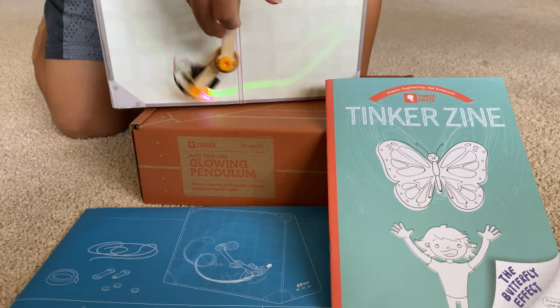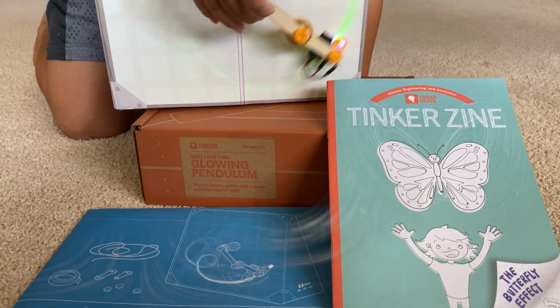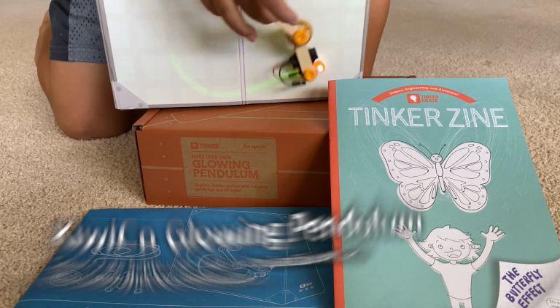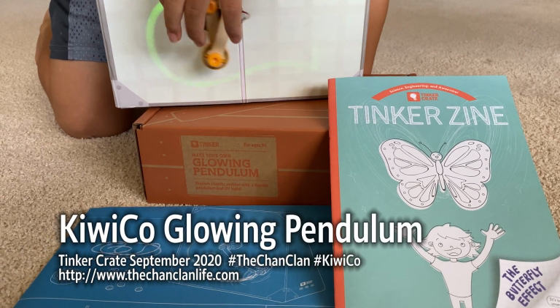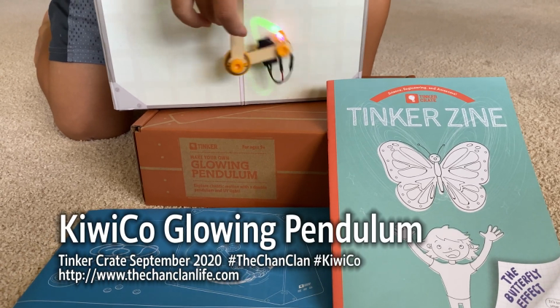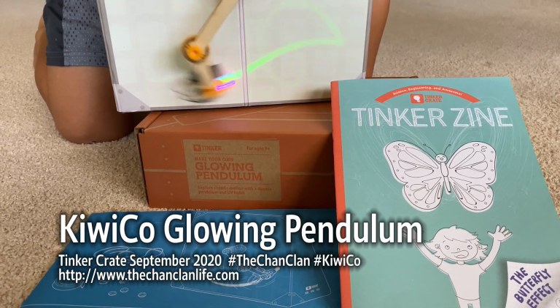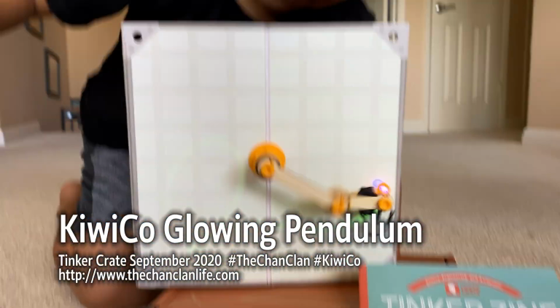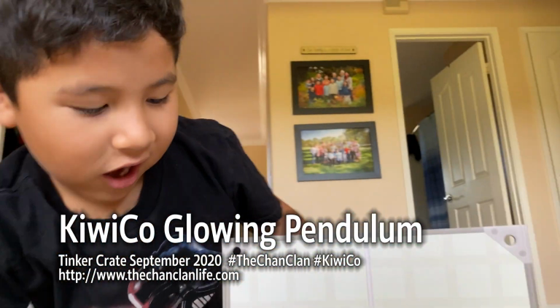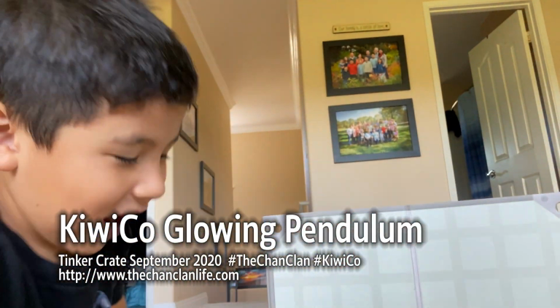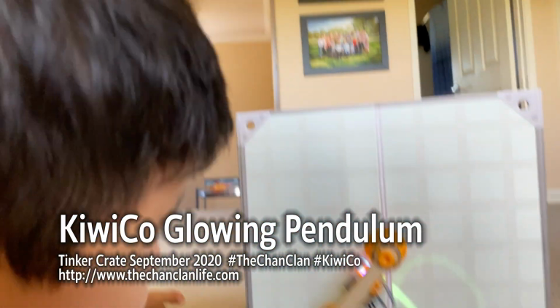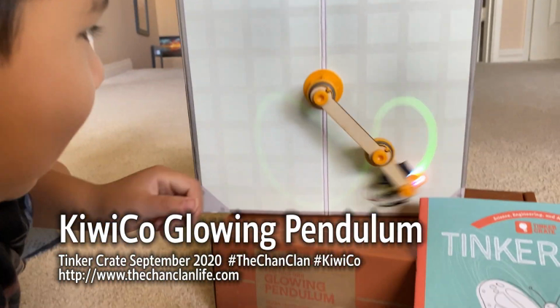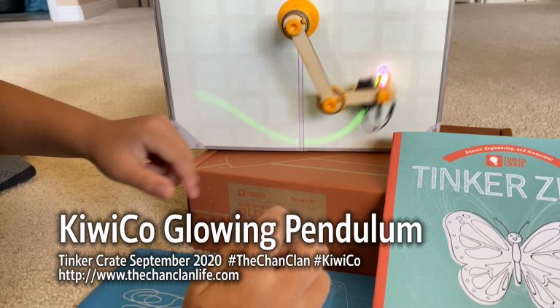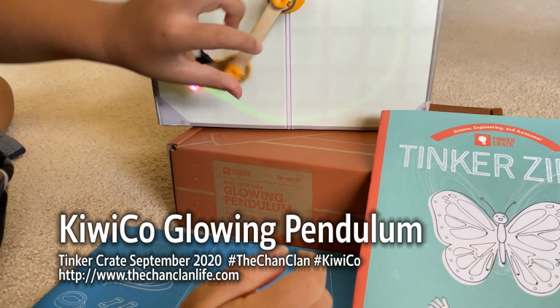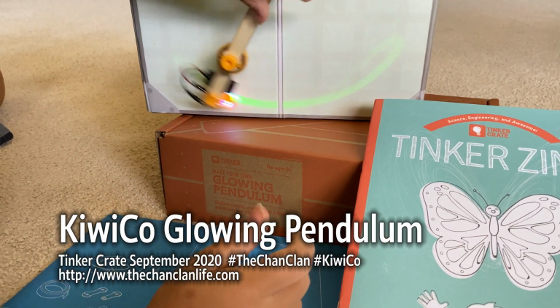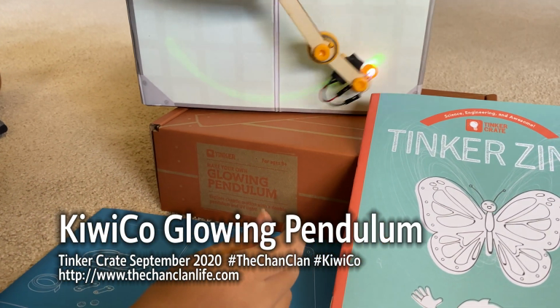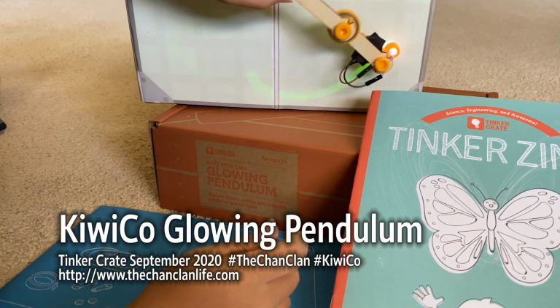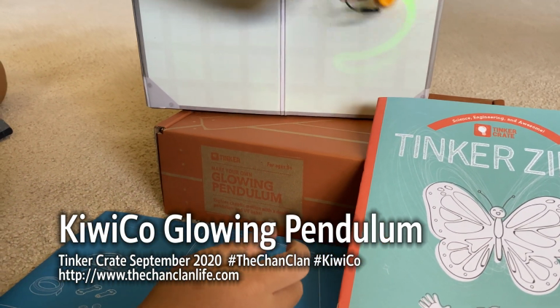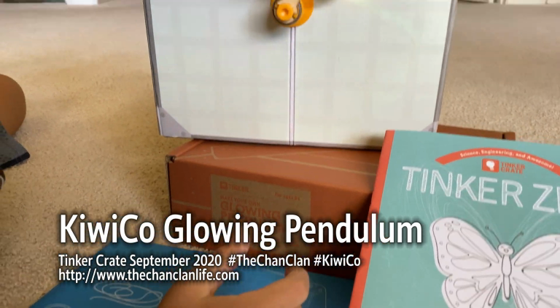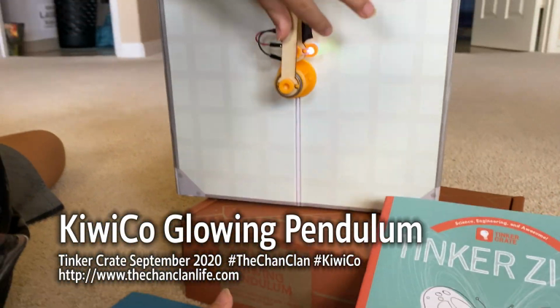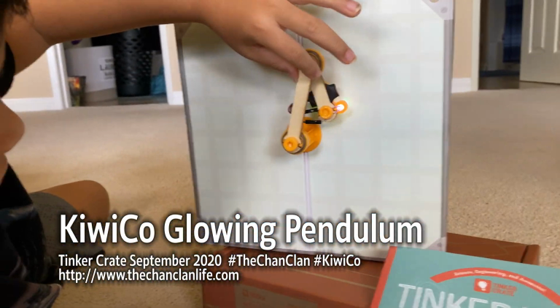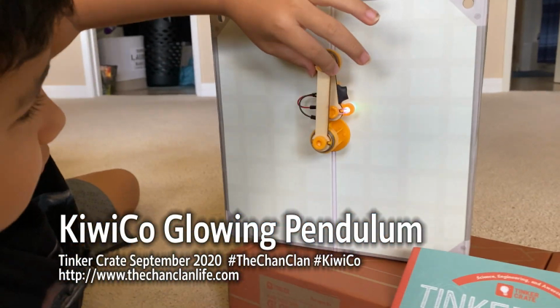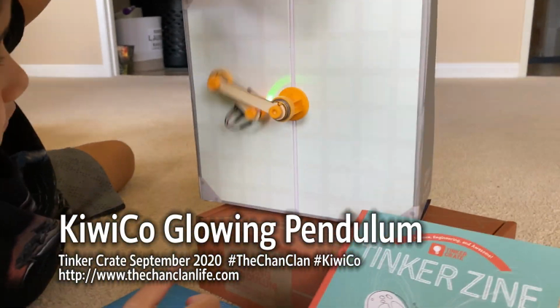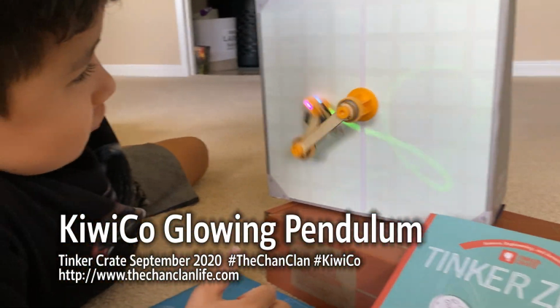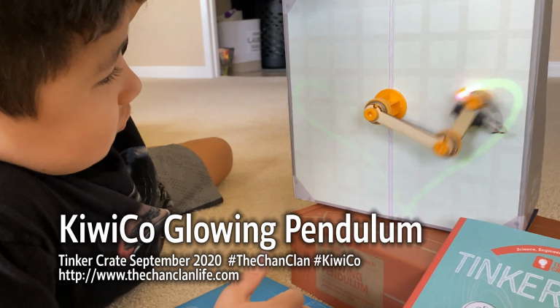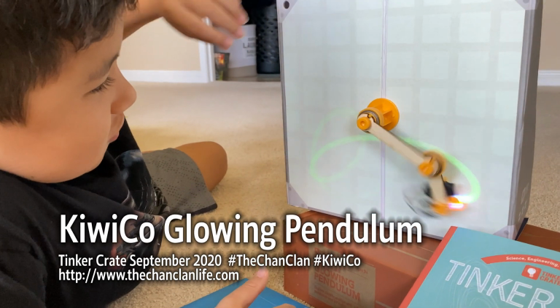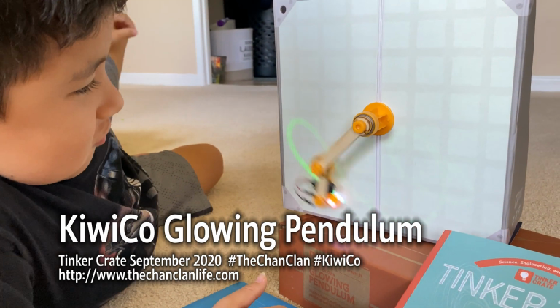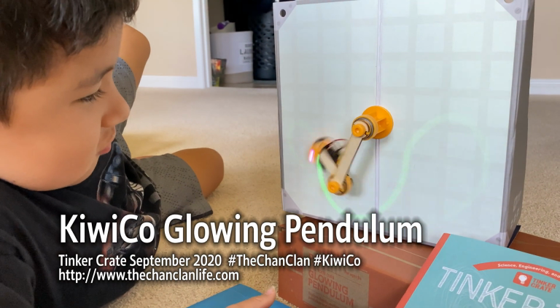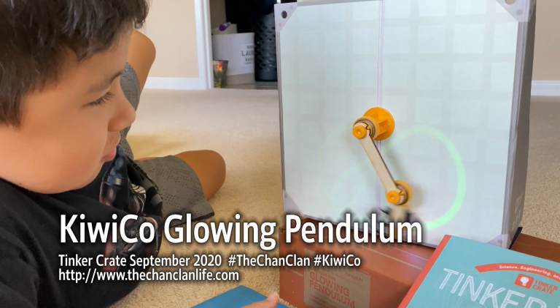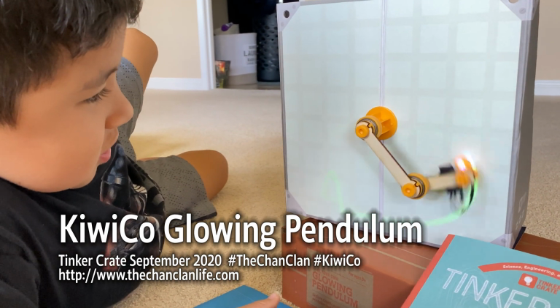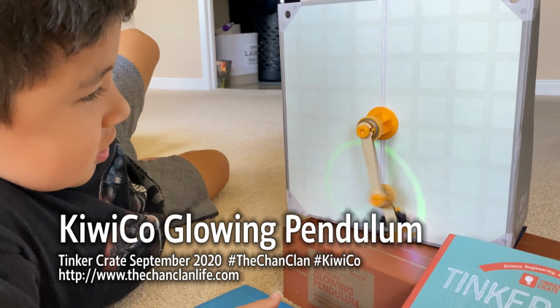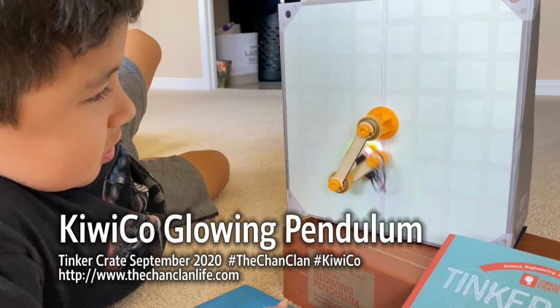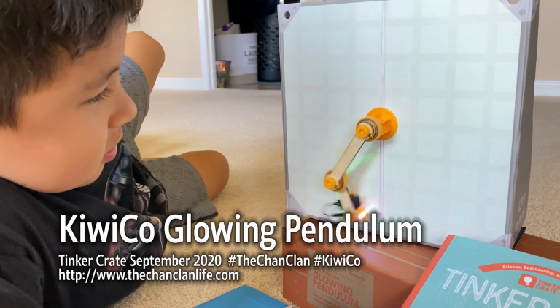Hi everyone, this is the Chan Clan and we have Lucas here. Lucas has just built the KiwiCo Tinker Crate Glowing Pendulum. What does it do, Luke? It bounces around like crazy, huh? Look at that.